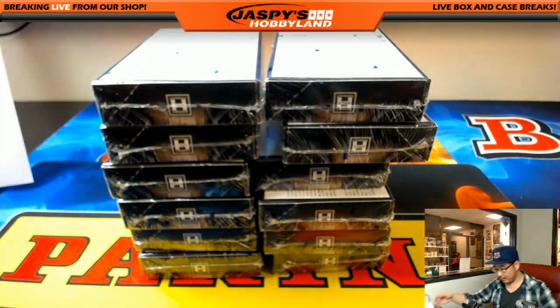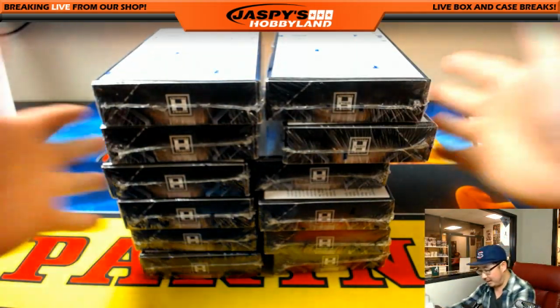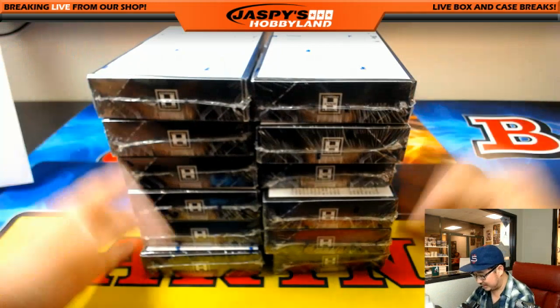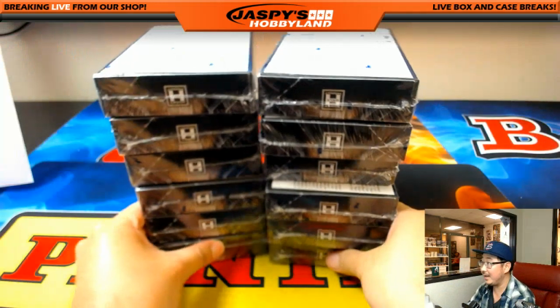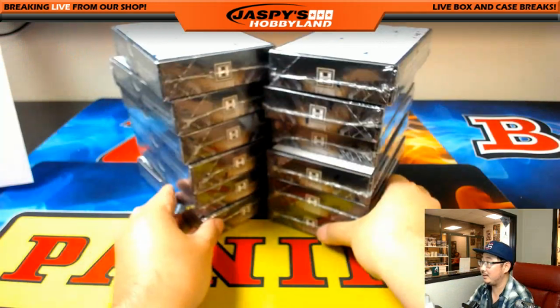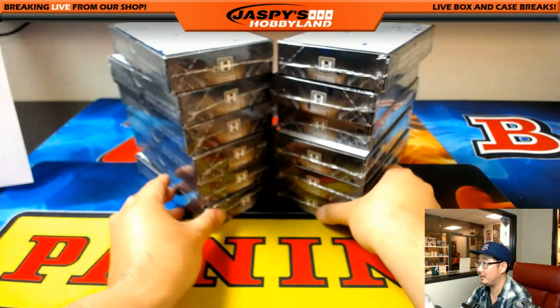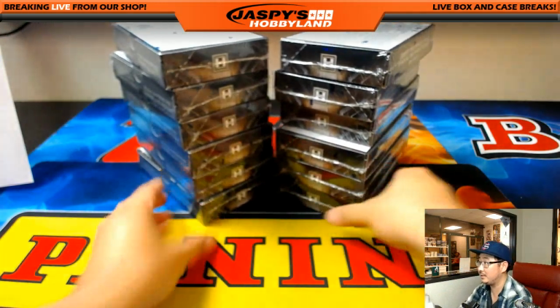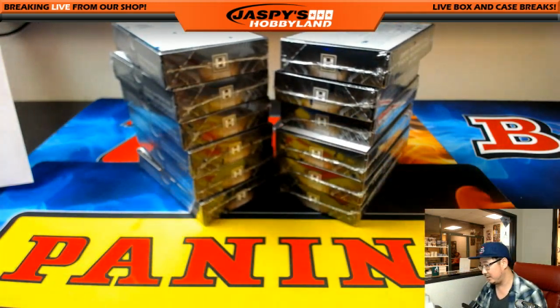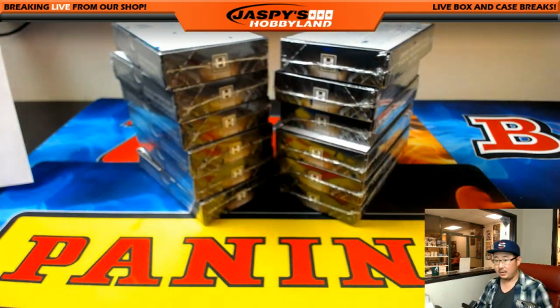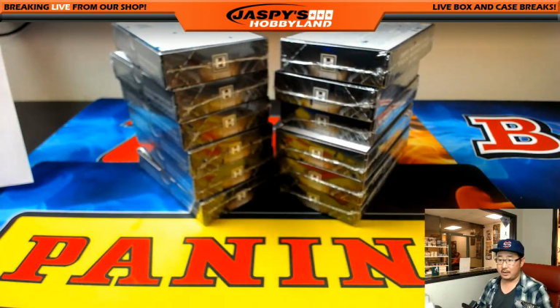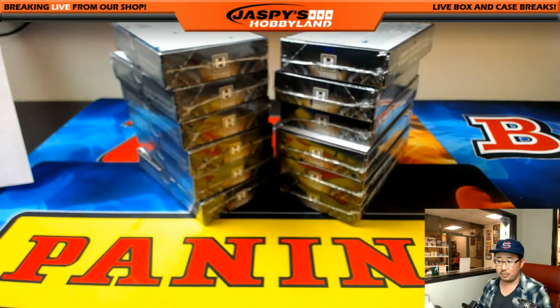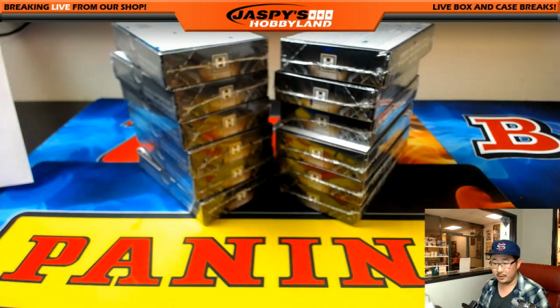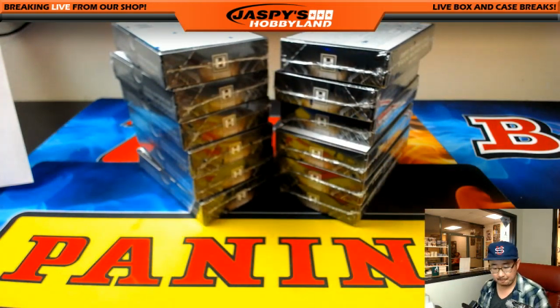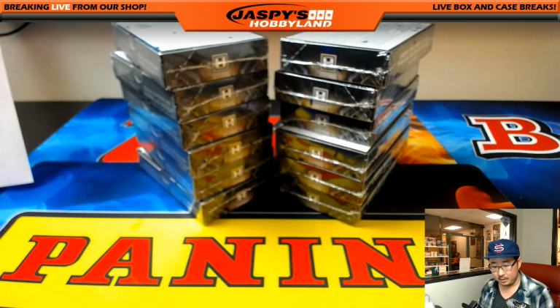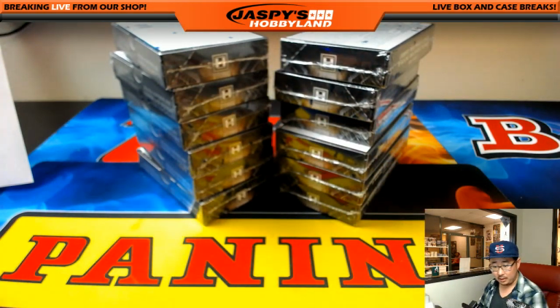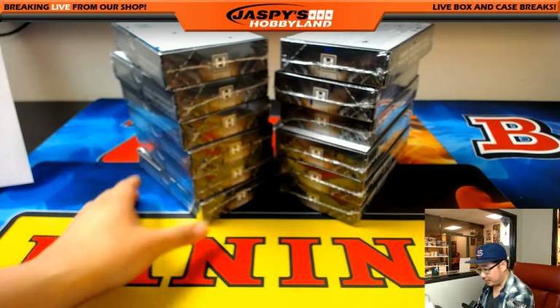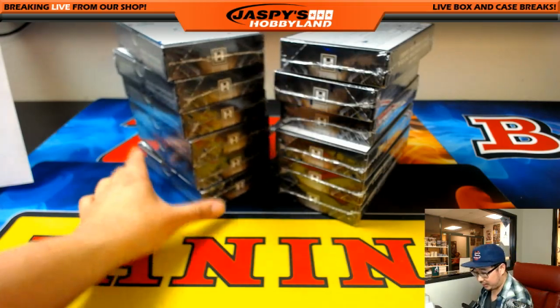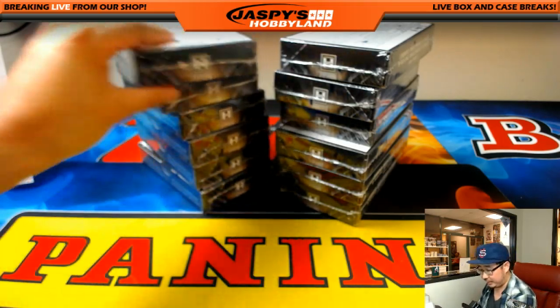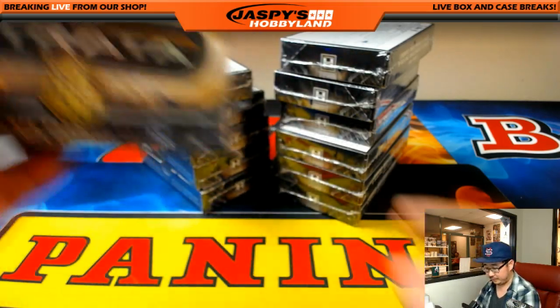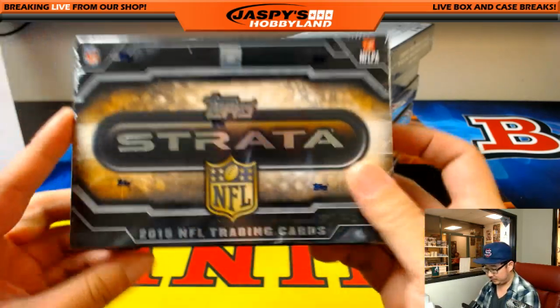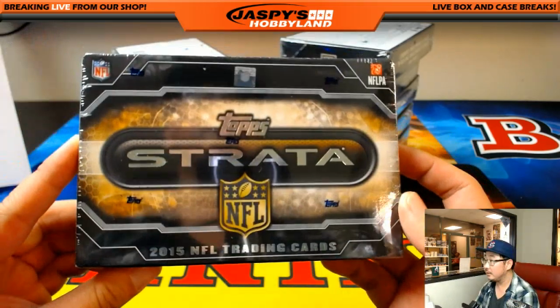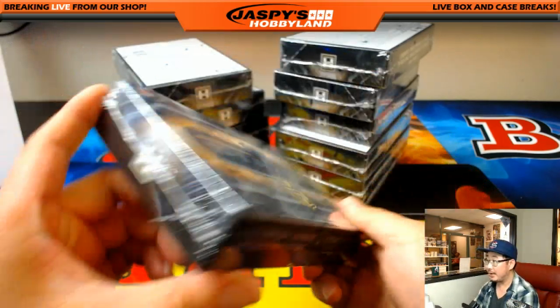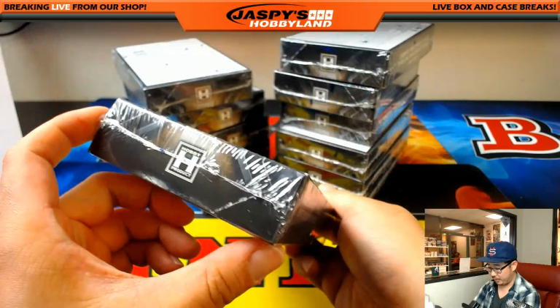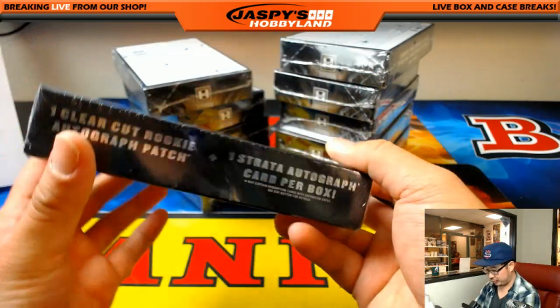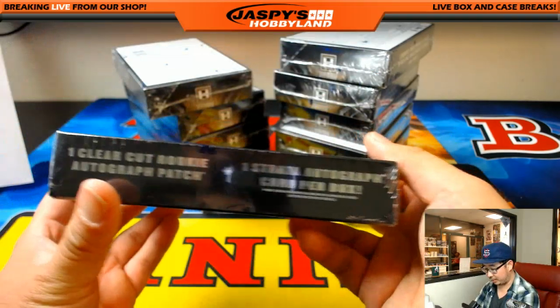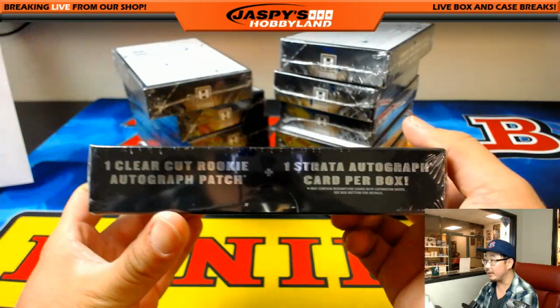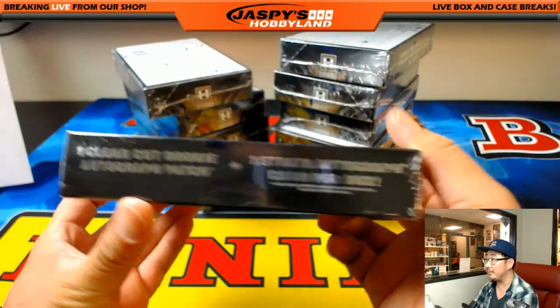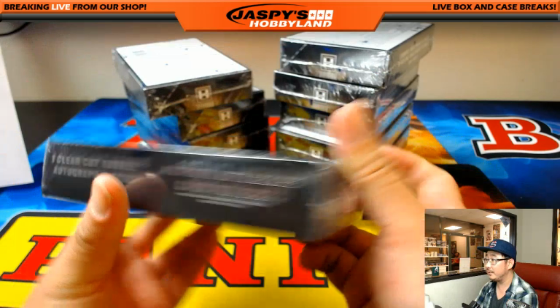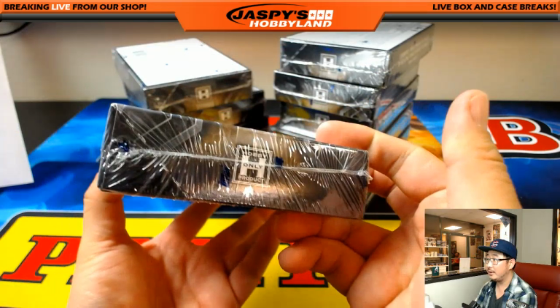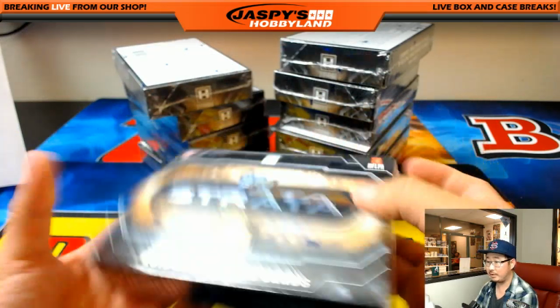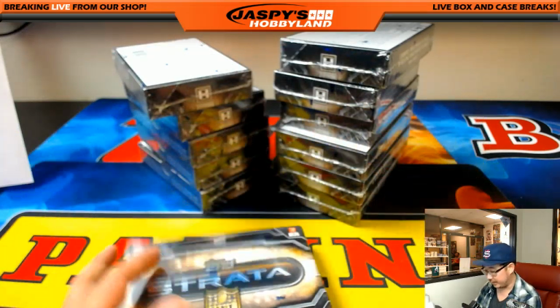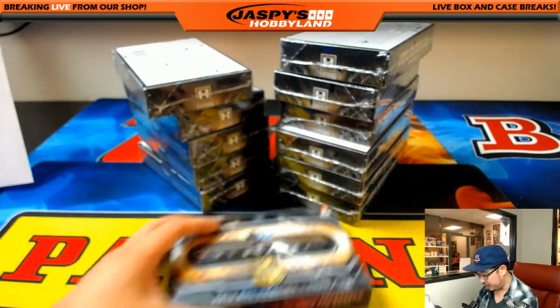Empty box, and here is the case right here. As you remember, there's two autographs per box - here's what you'll expect in each box.